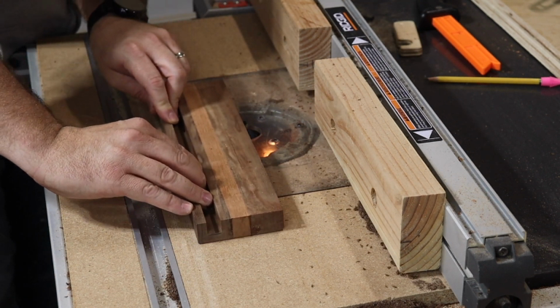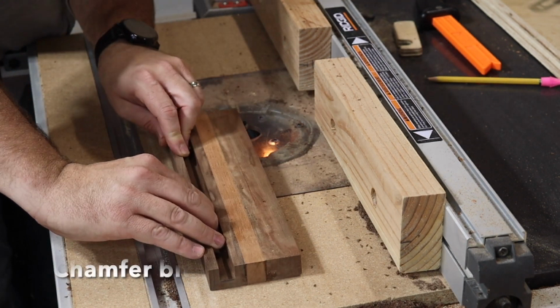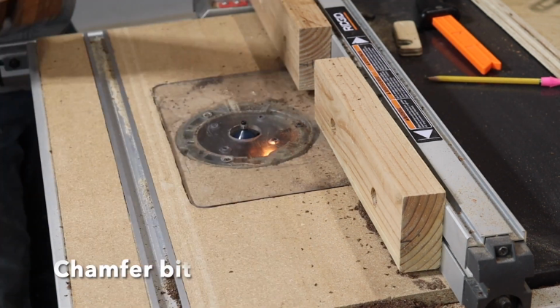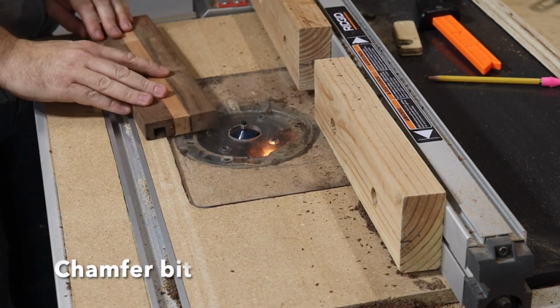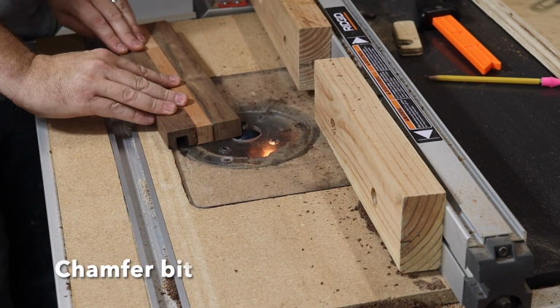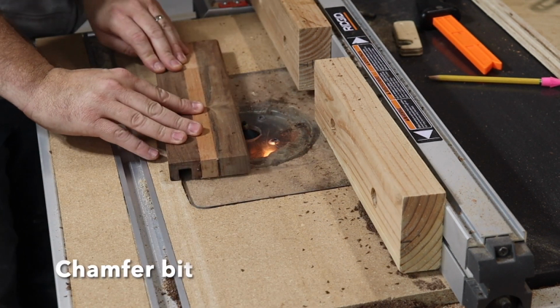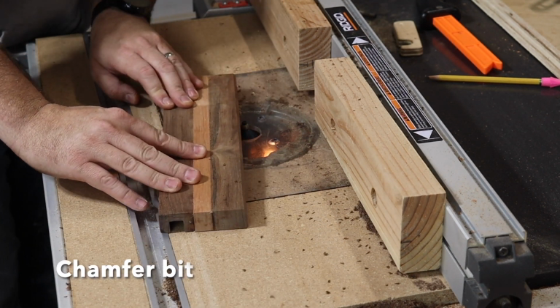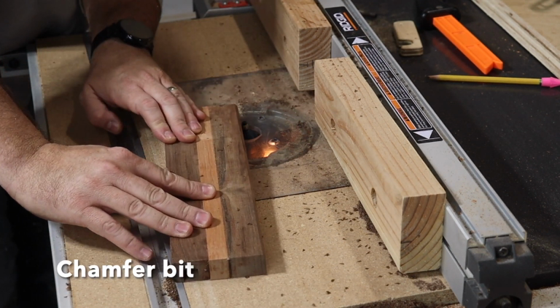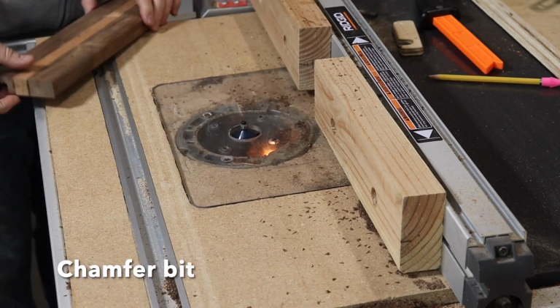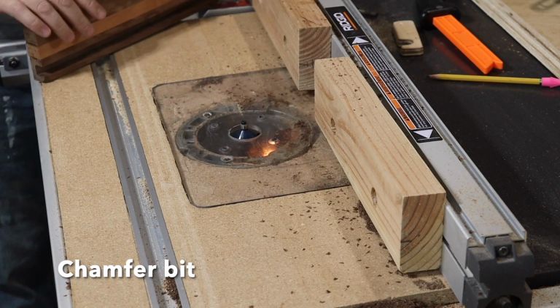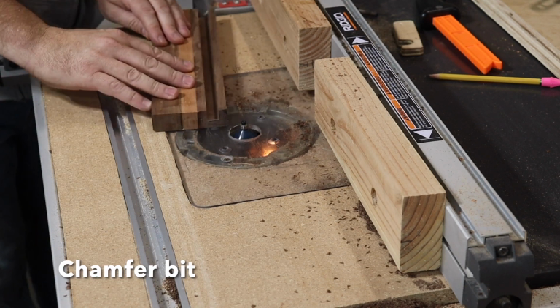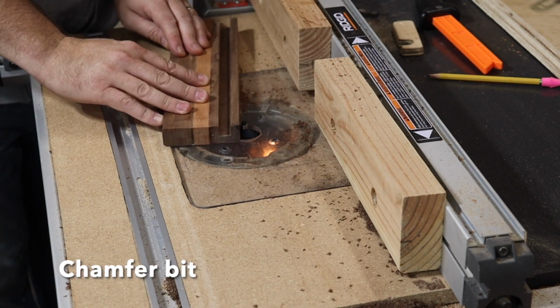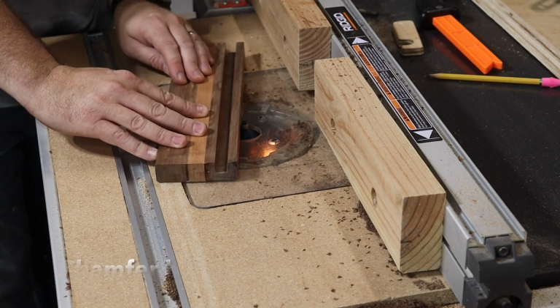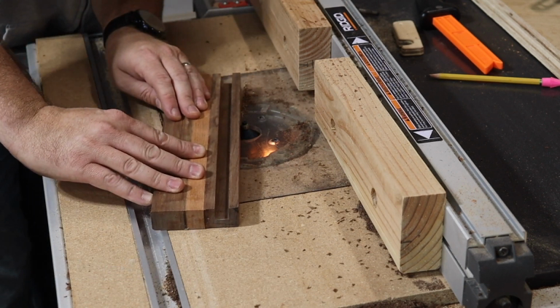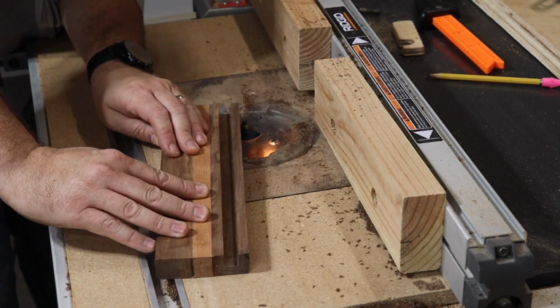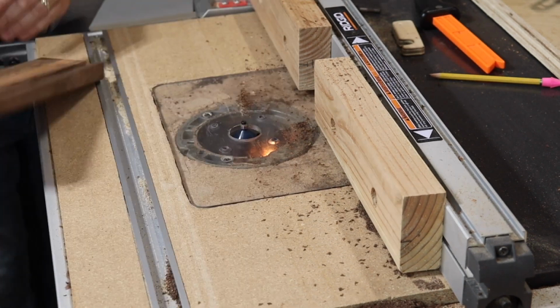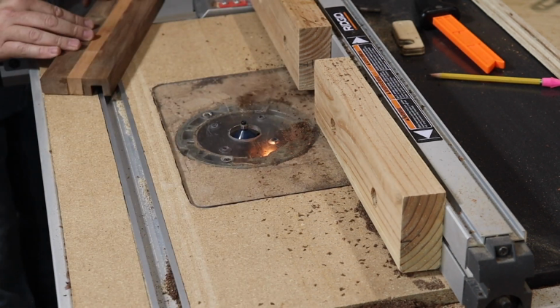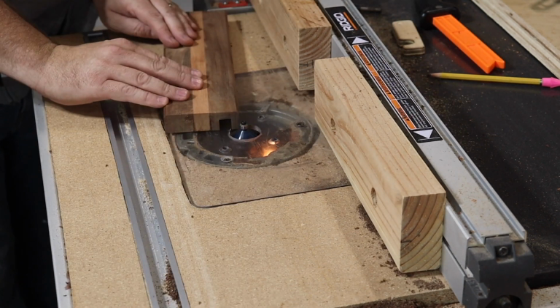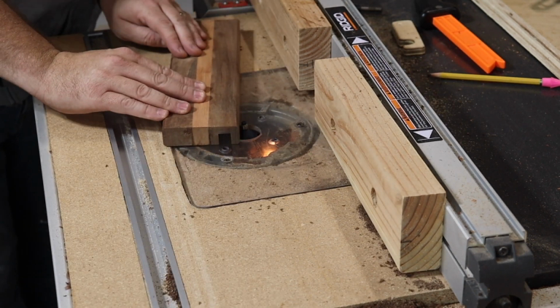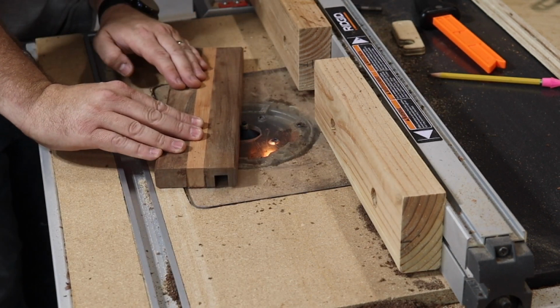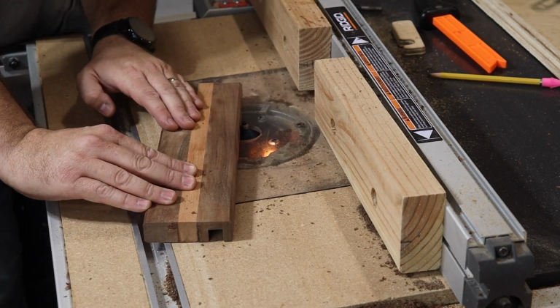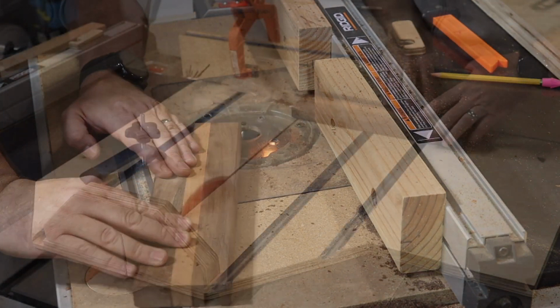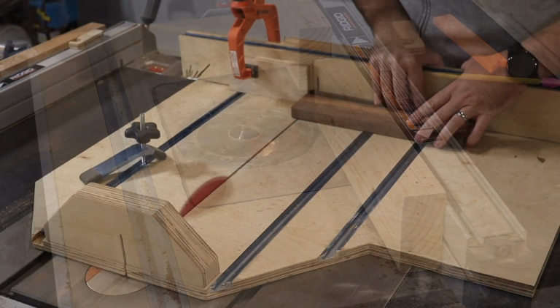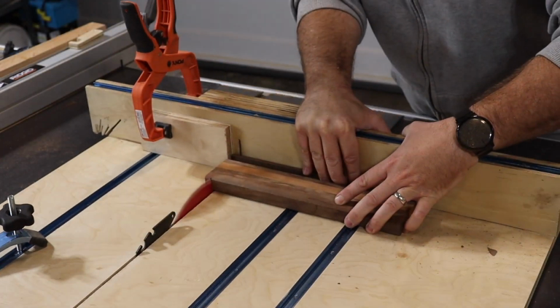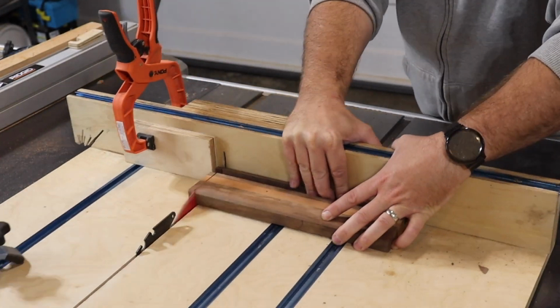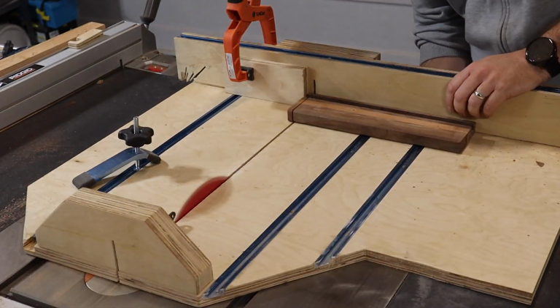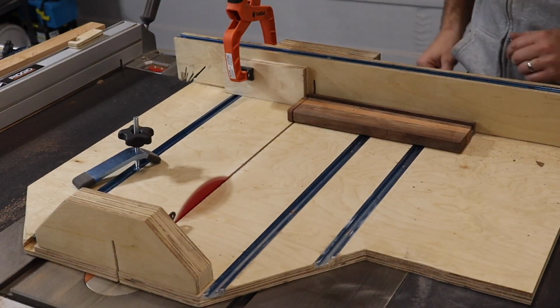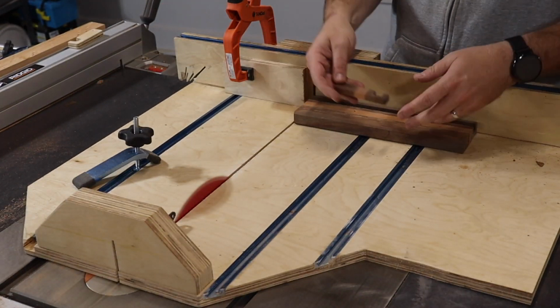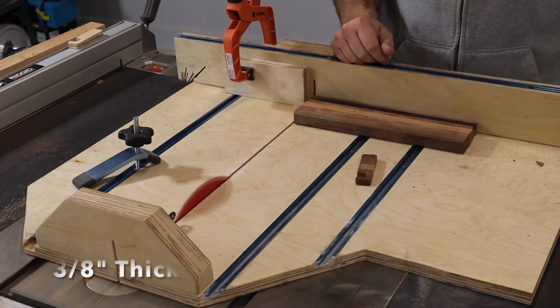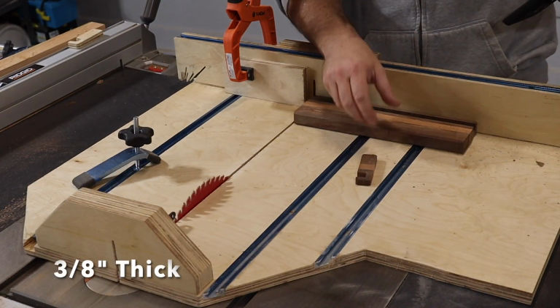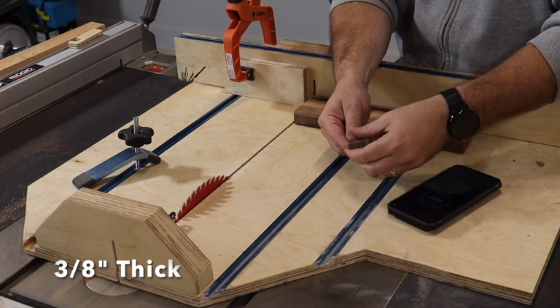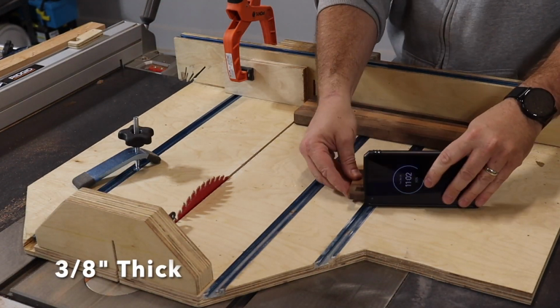Next, I popped in a chamfer bit and chamfered all the long edges. Now it's time to go back to the table saw to cut out the key chains.